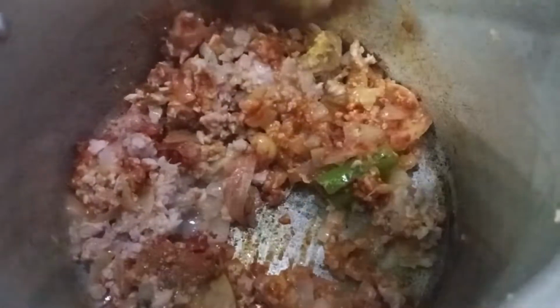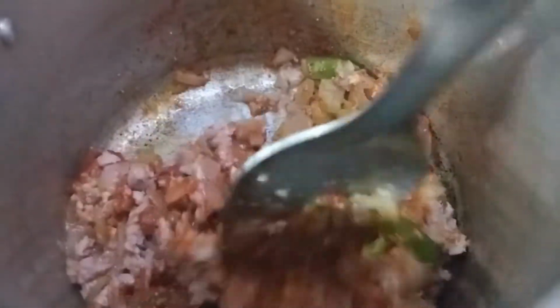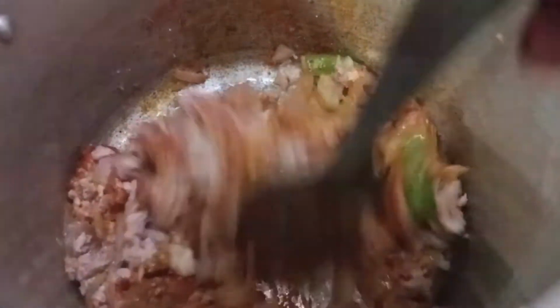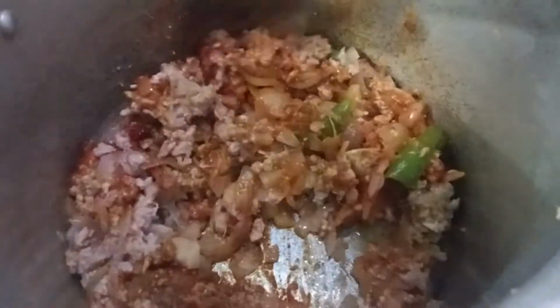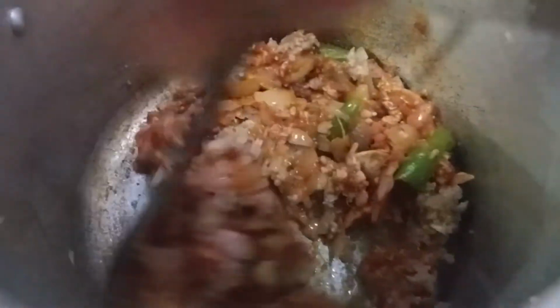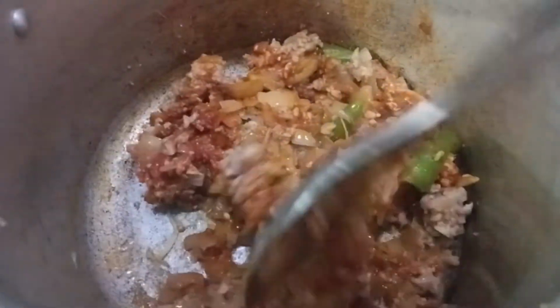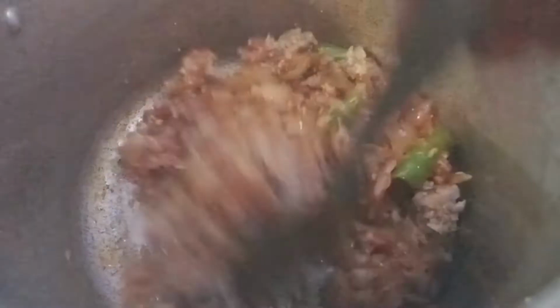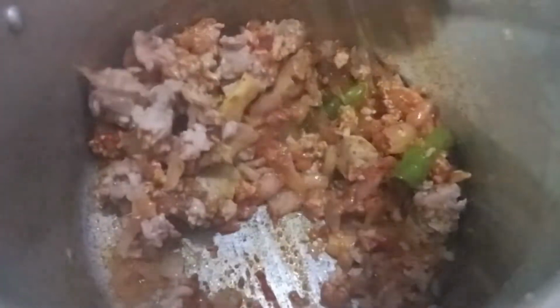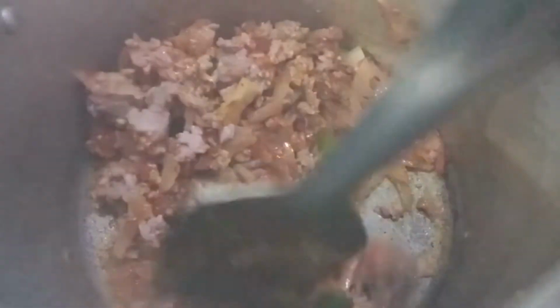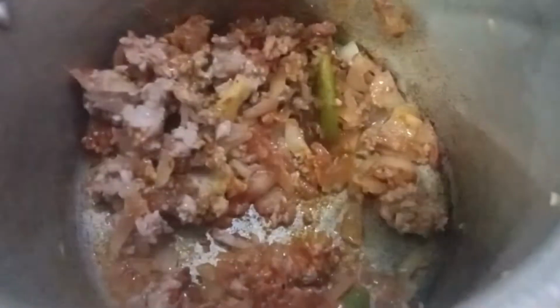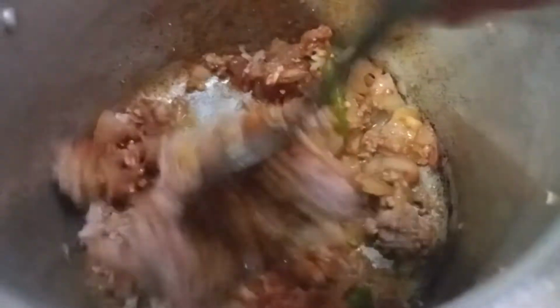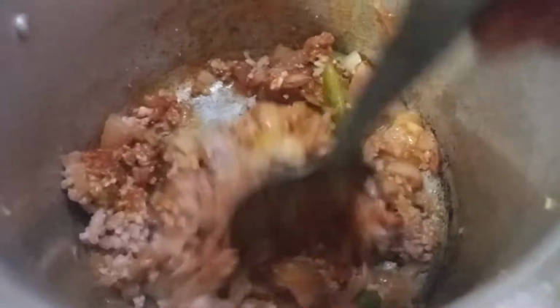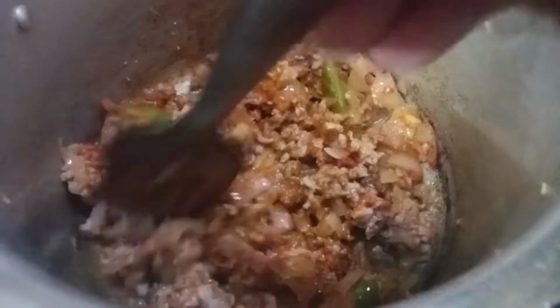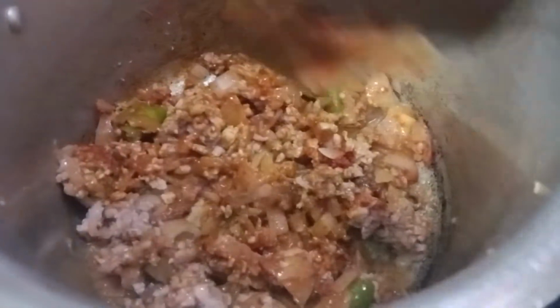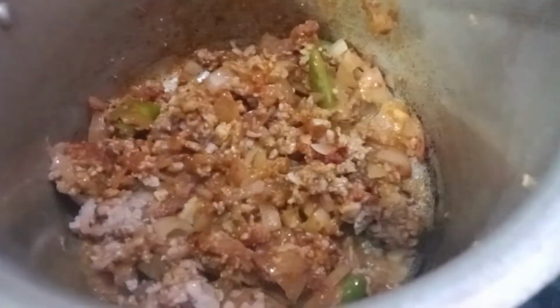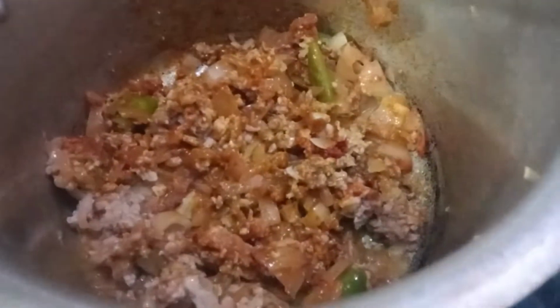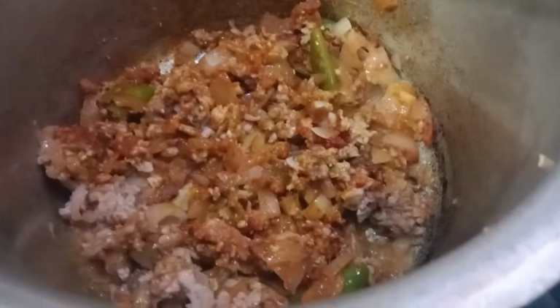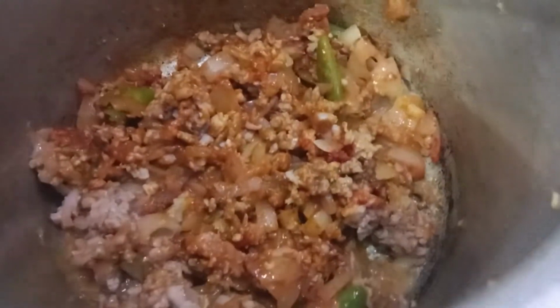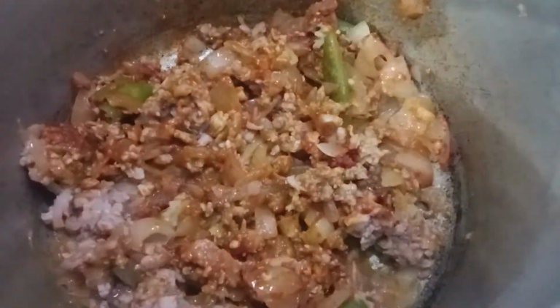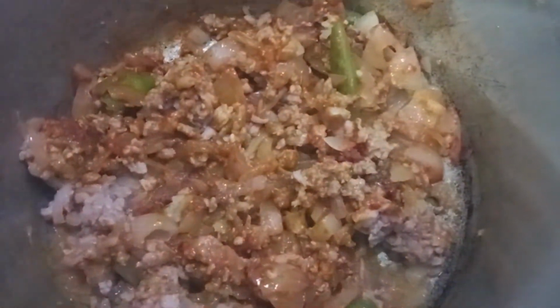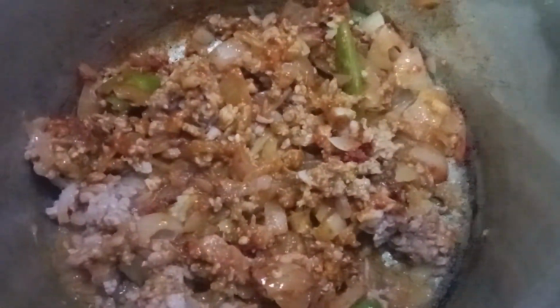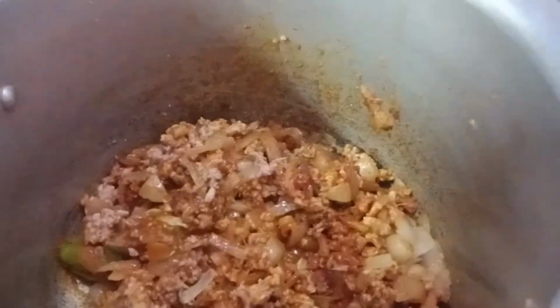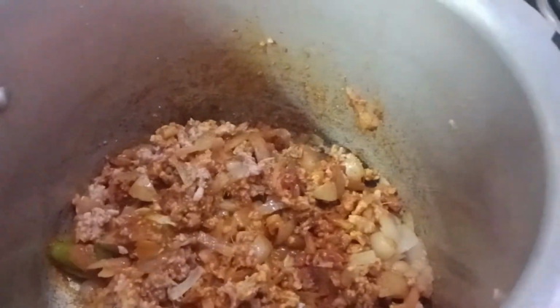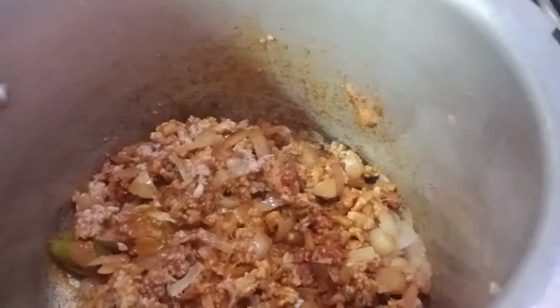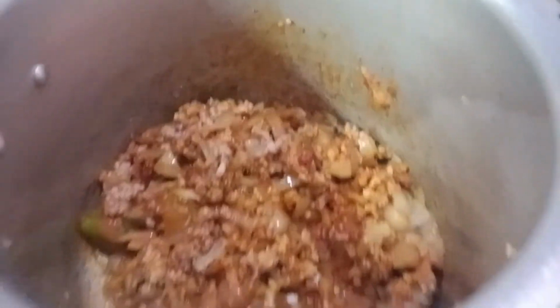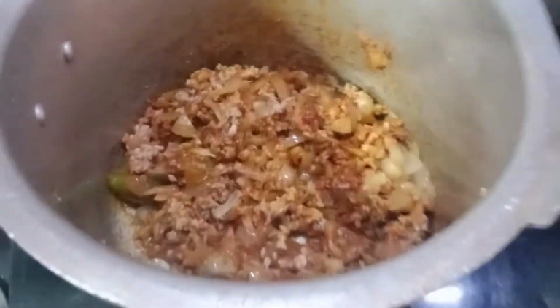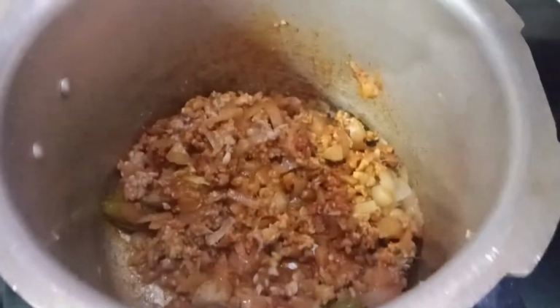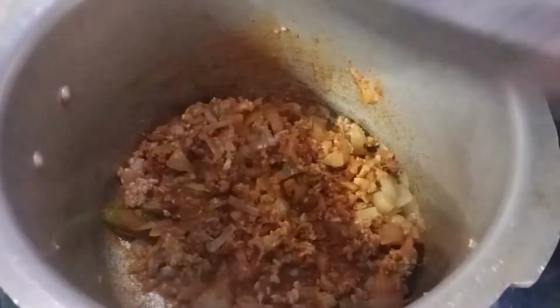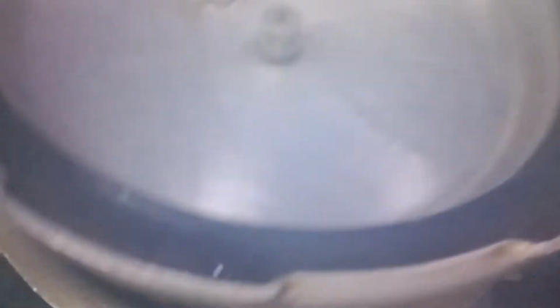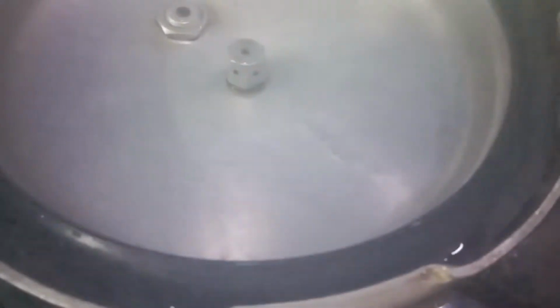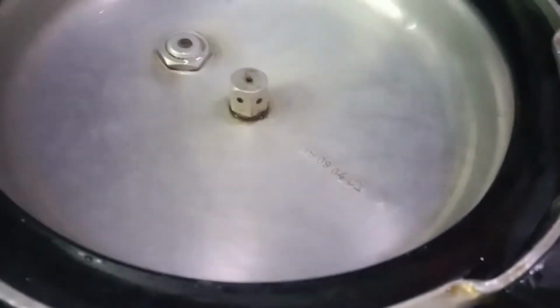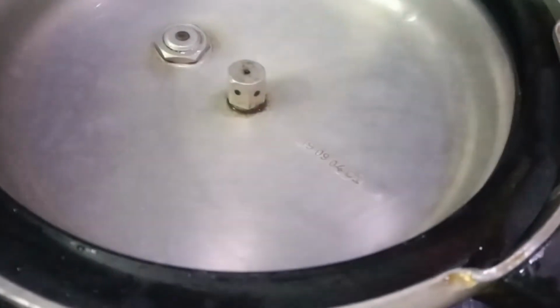After the sauce, I will add a little sauce. Then mix it with paste rice and gravy.